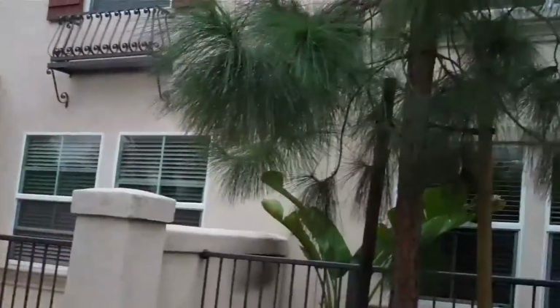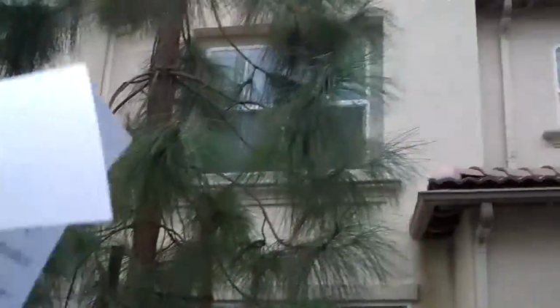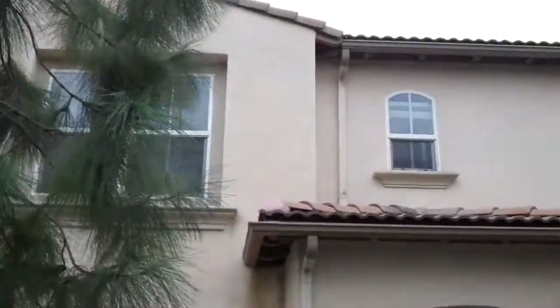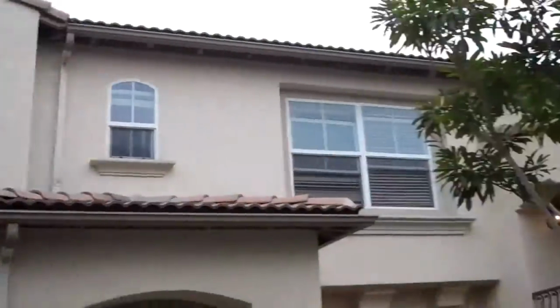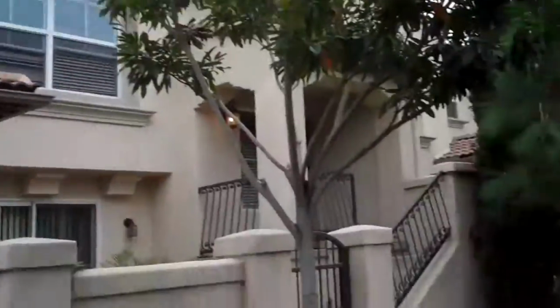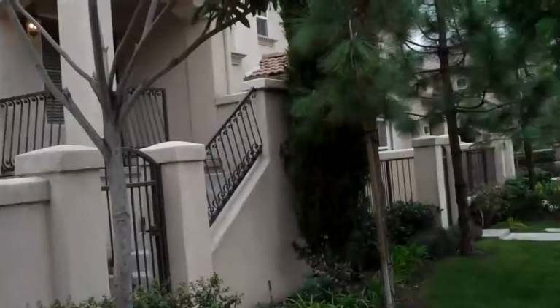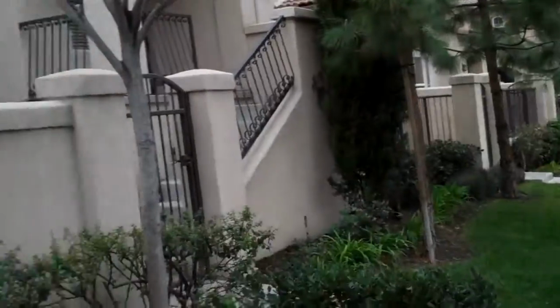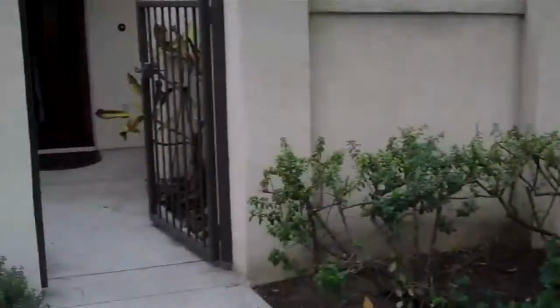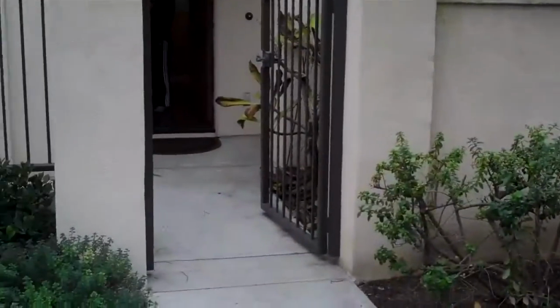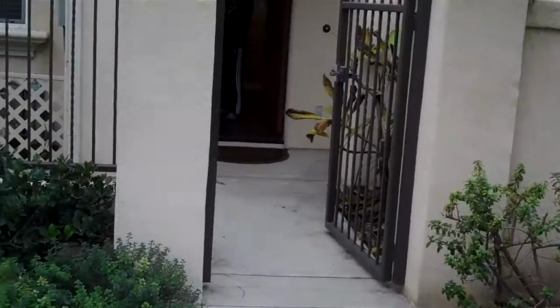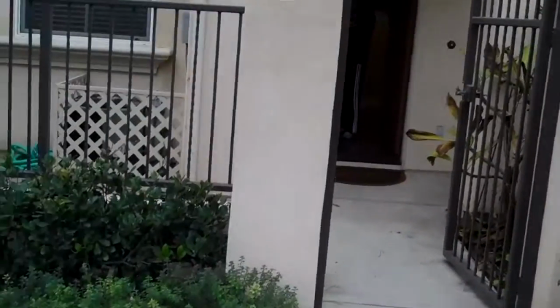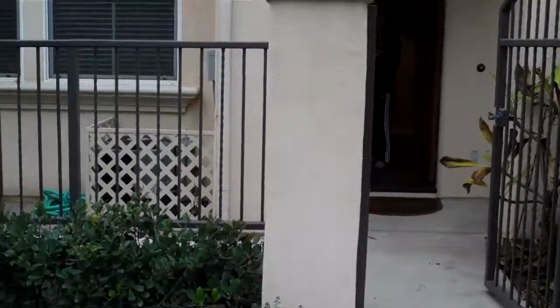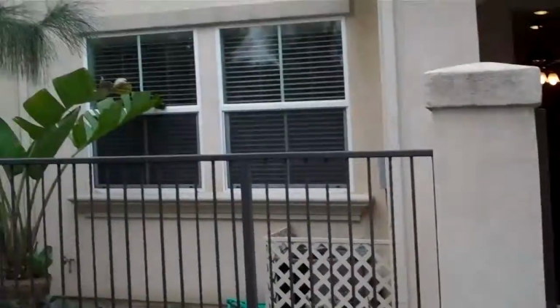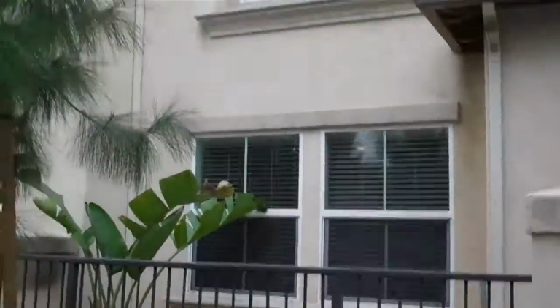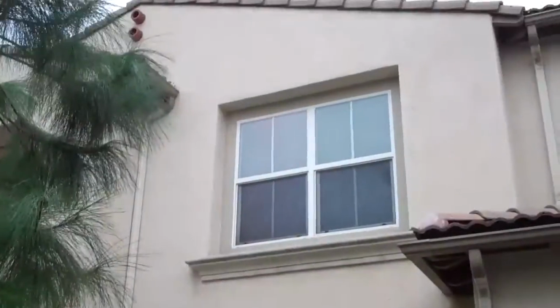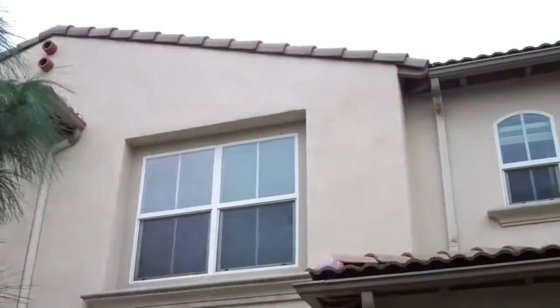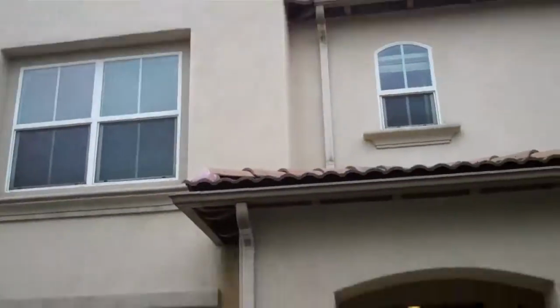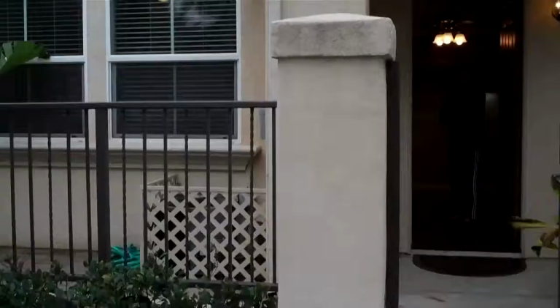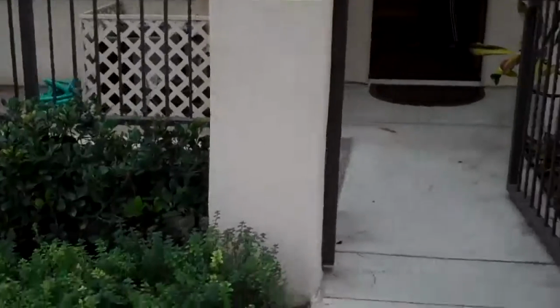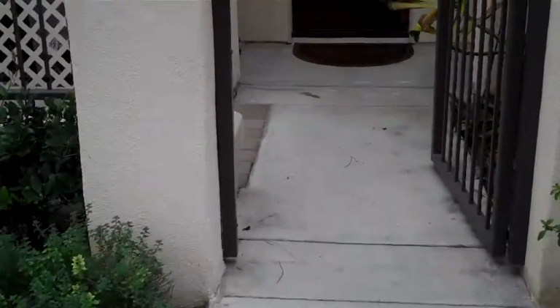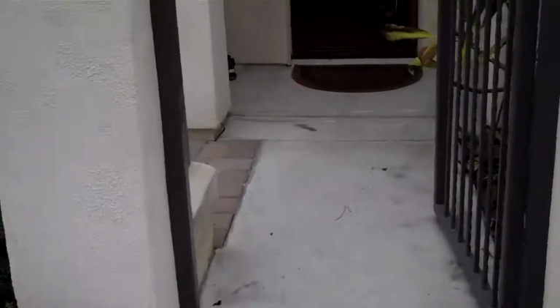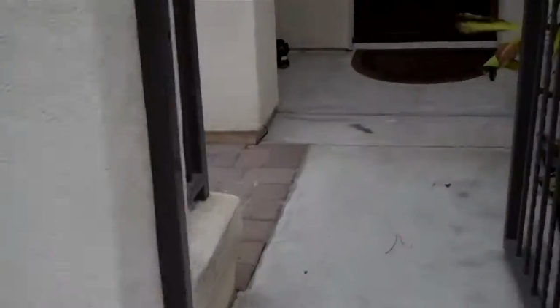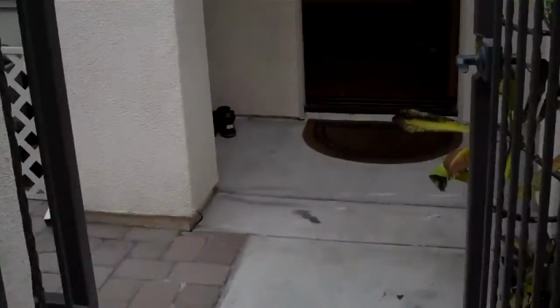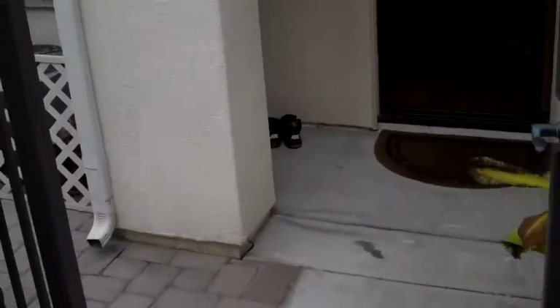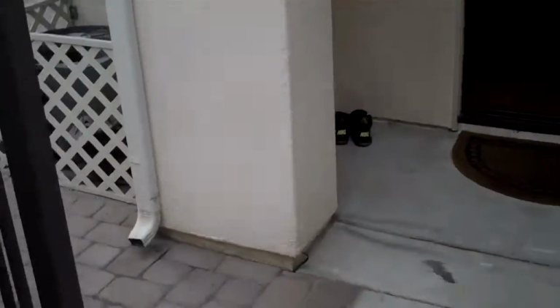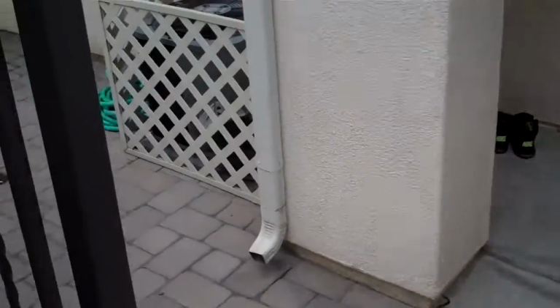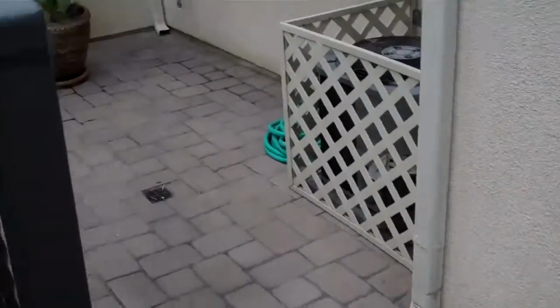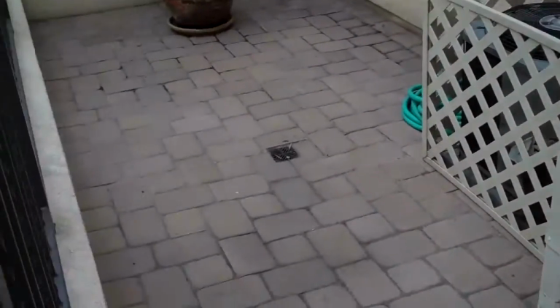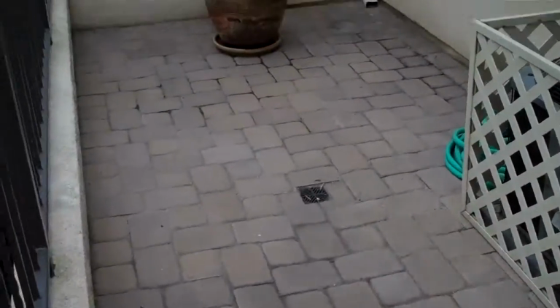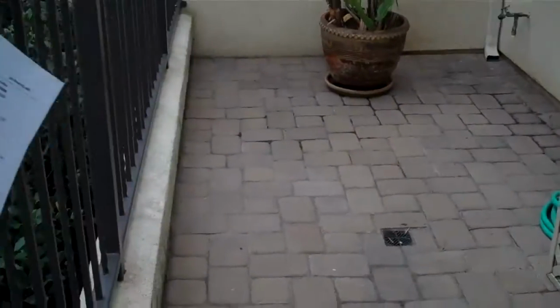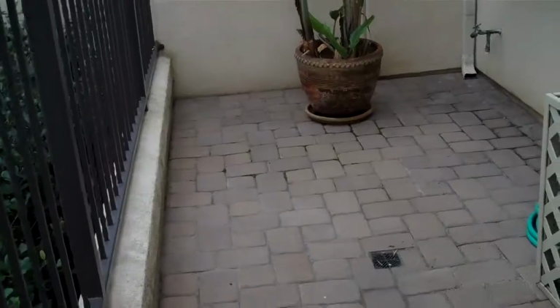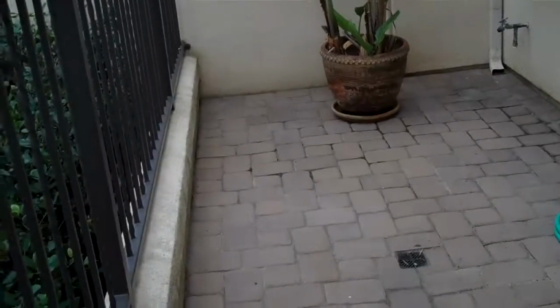If you go over a couple houses that way. So this is a three bedroom, two and a half bath, 1400 square feet. We have a little front patio here. You can close this gate and put some tables there.